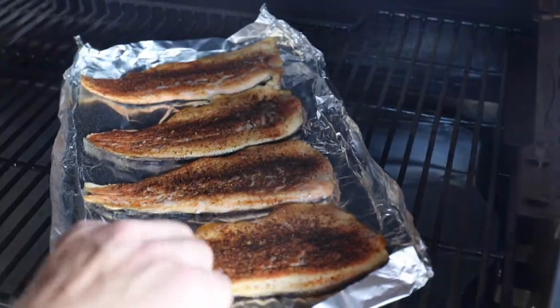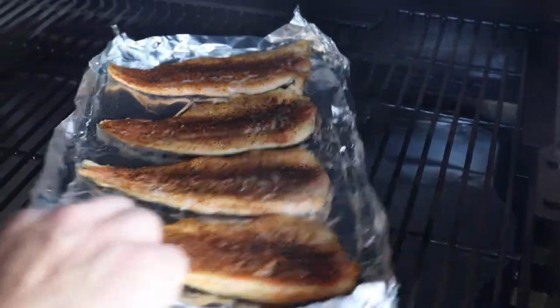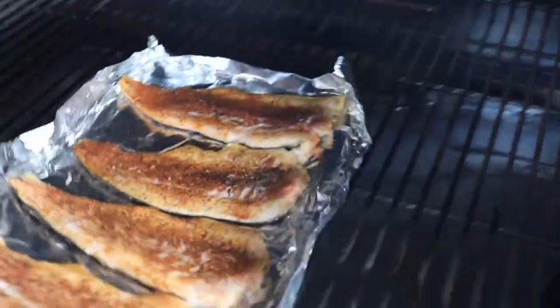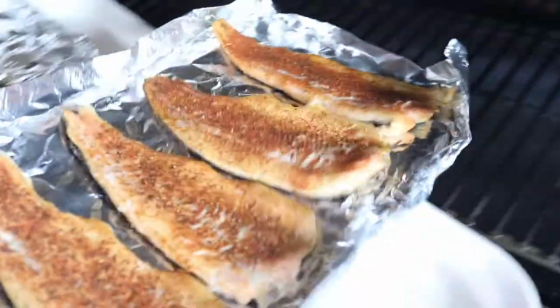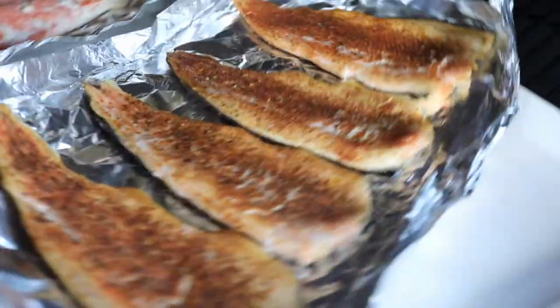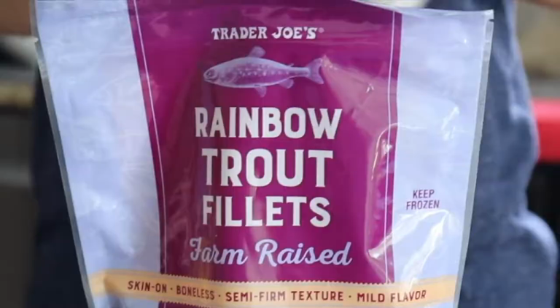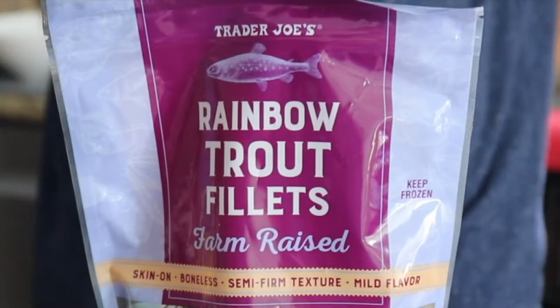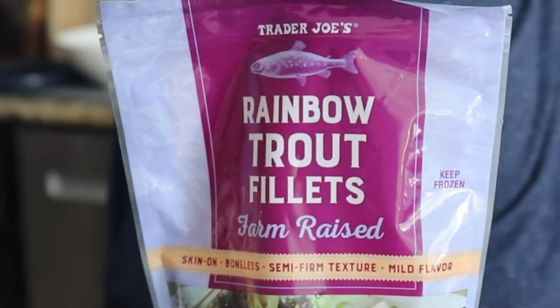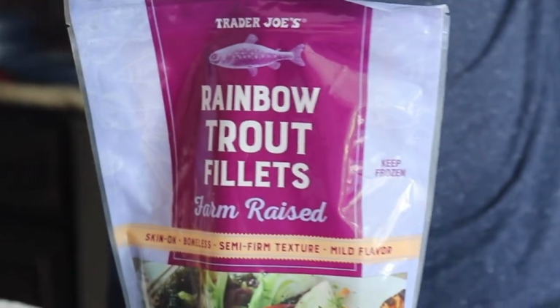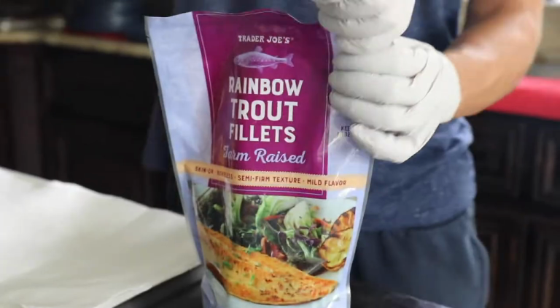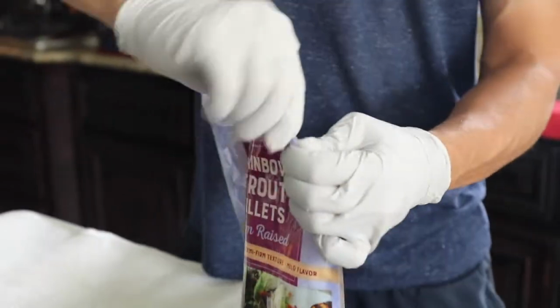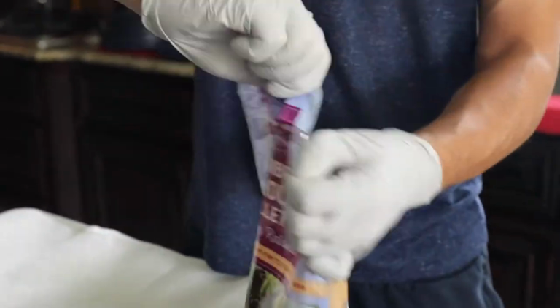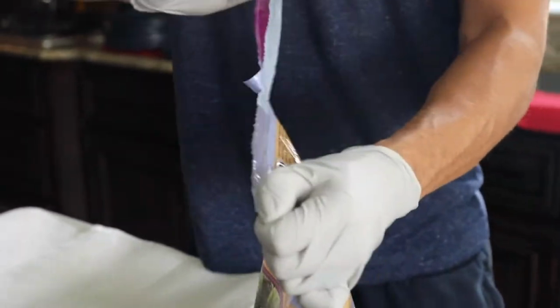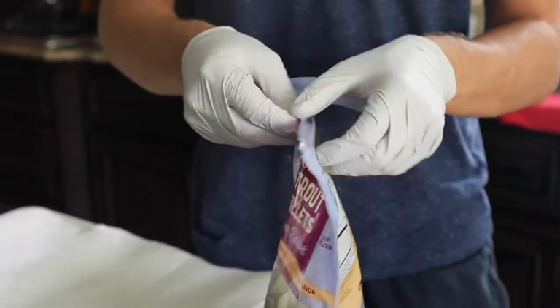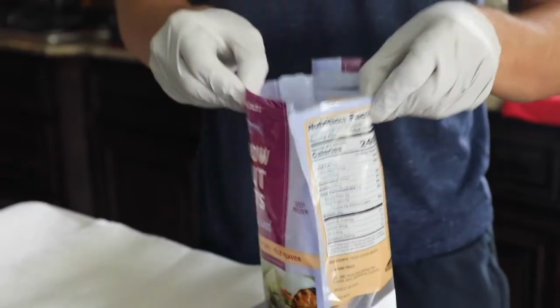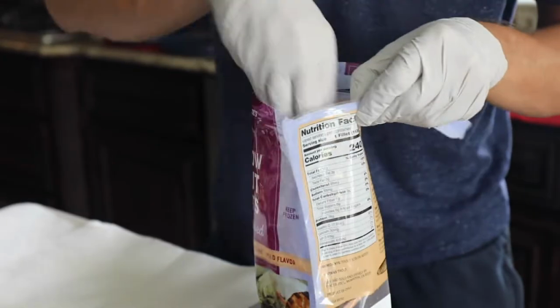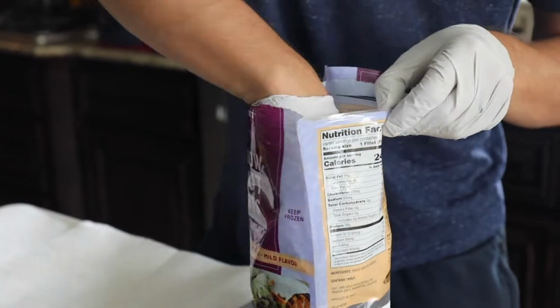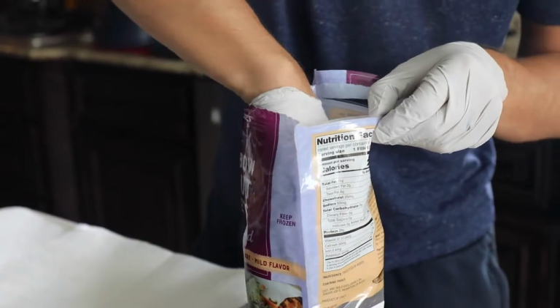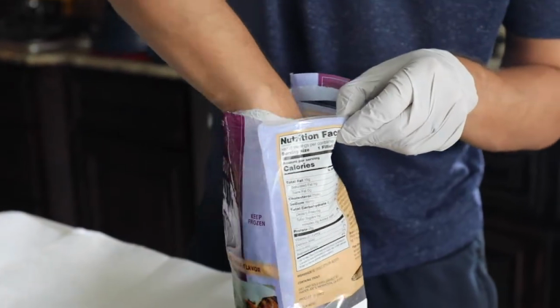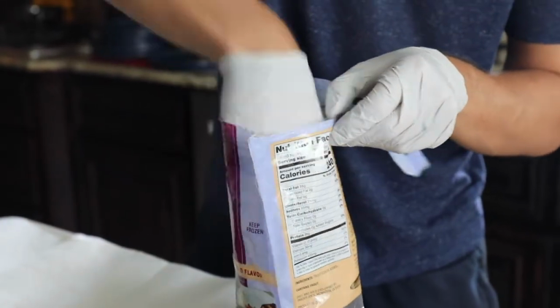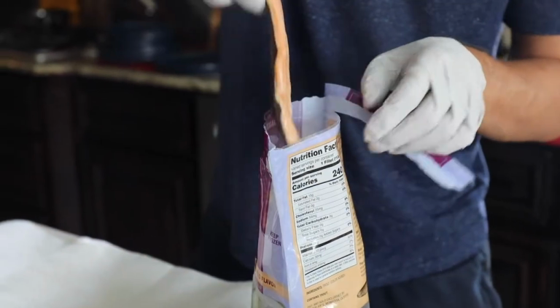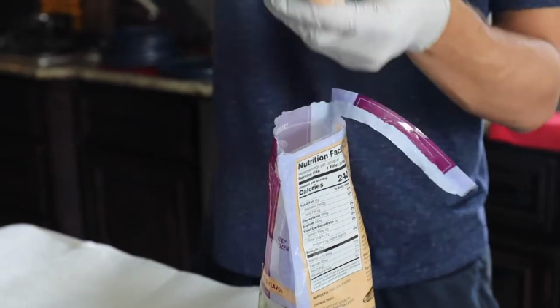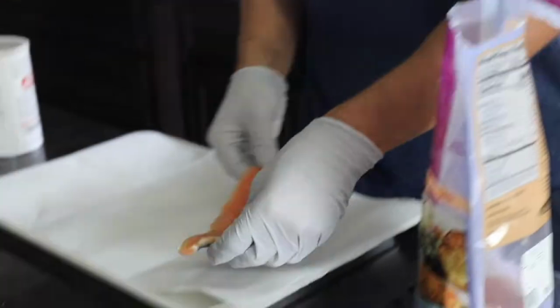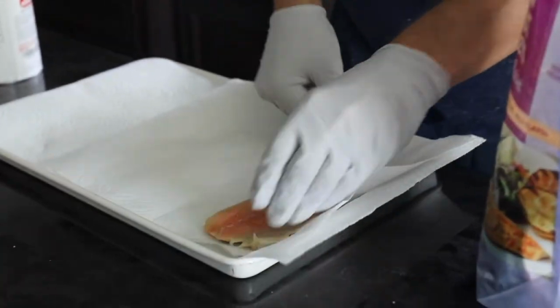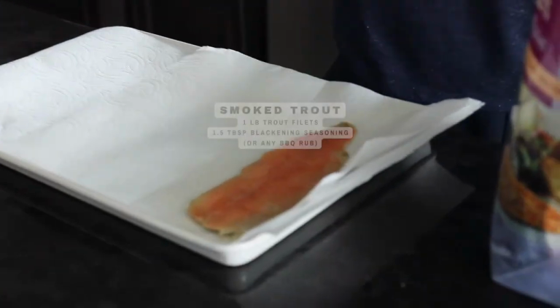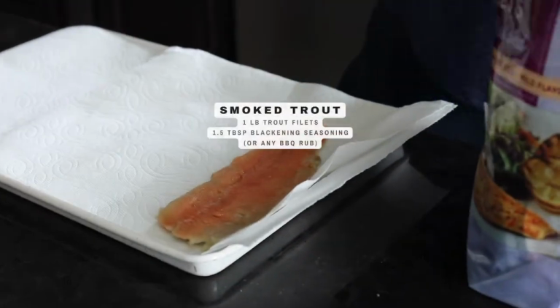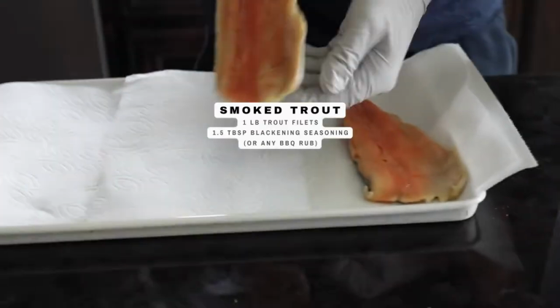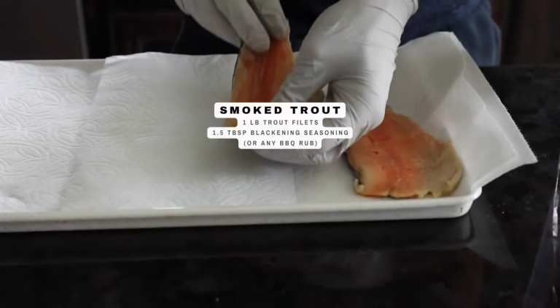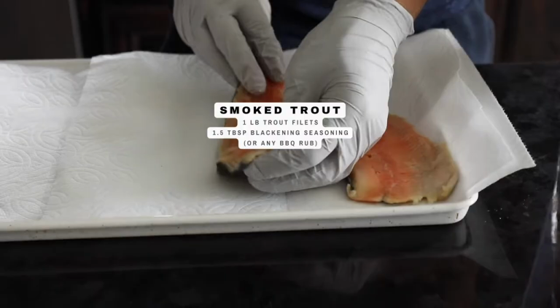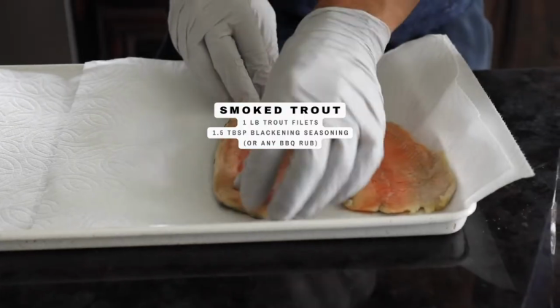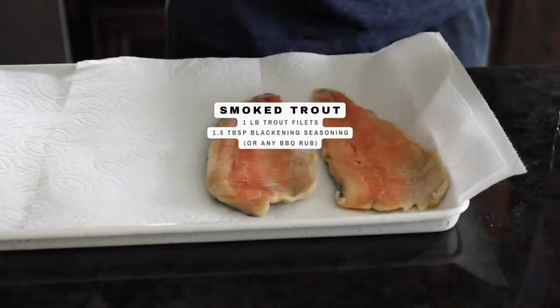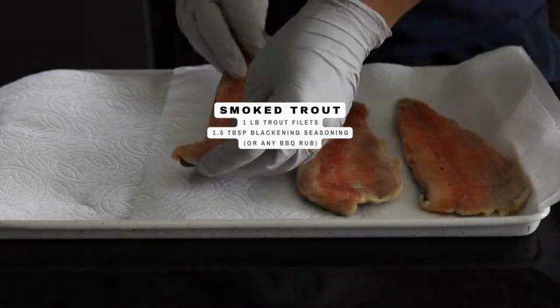Here's a super easy way to smoke fish on the Traeger pellet grill. Start with frozen rainbow trout fillets — you can get these at any grocery store. This is about a one pound bag.